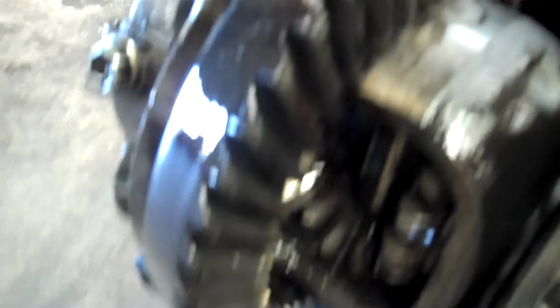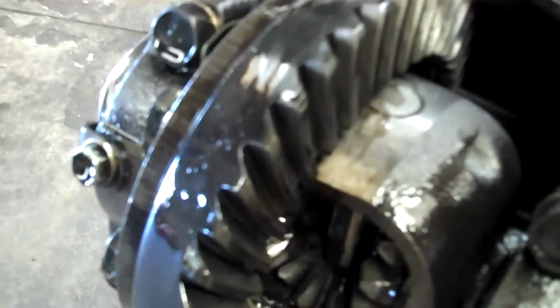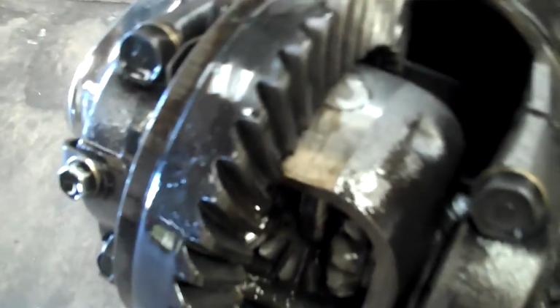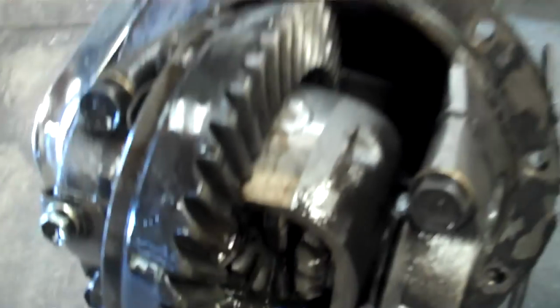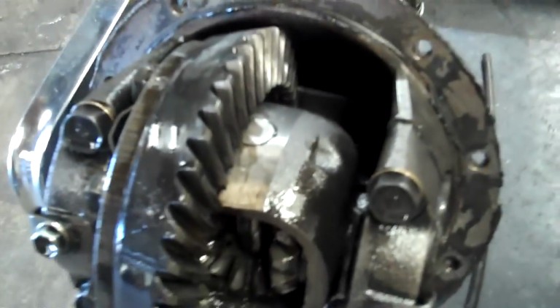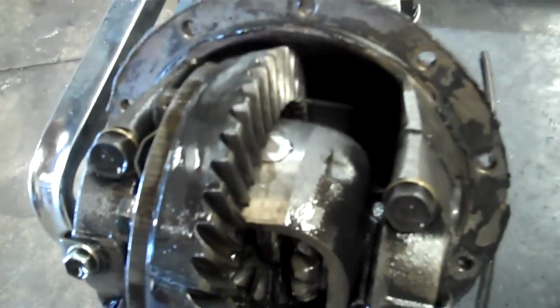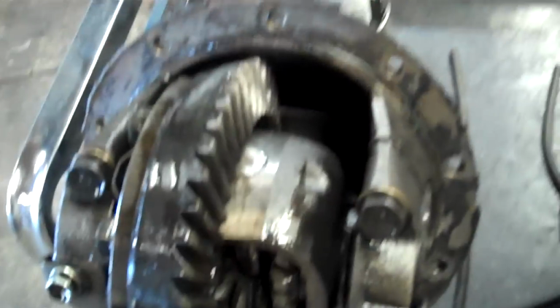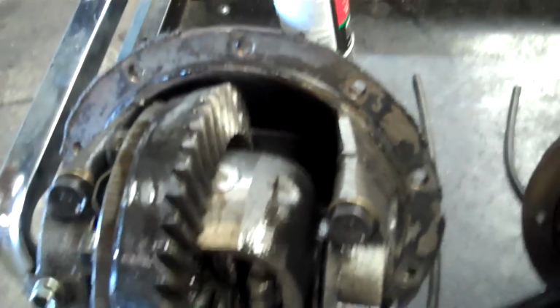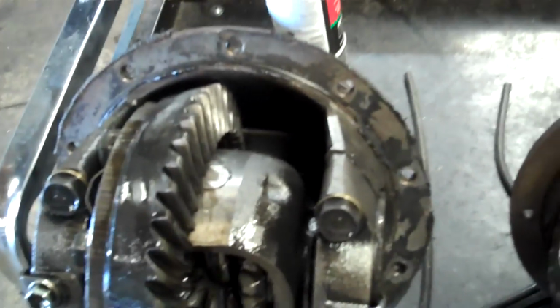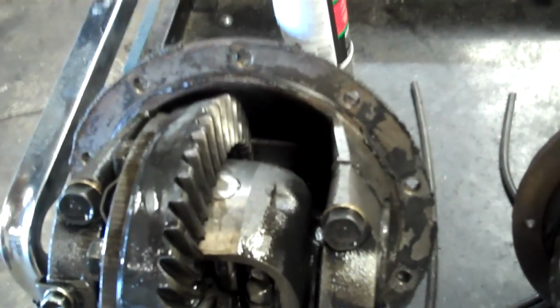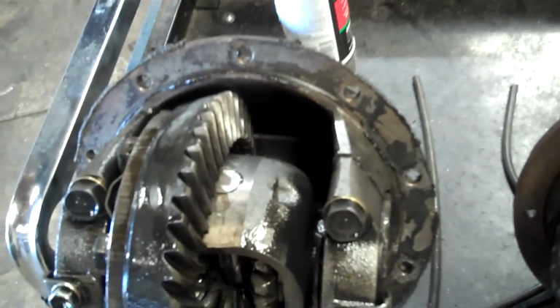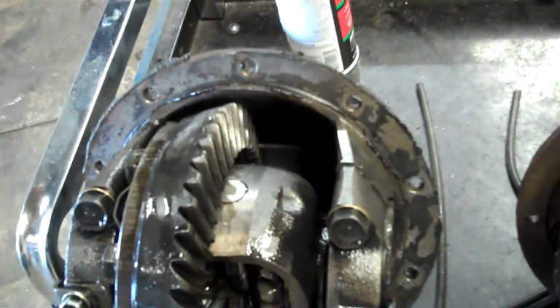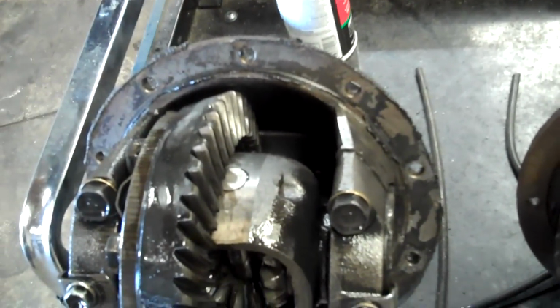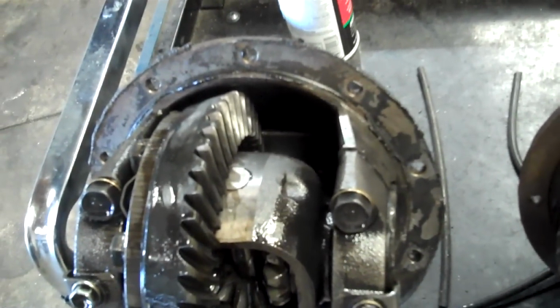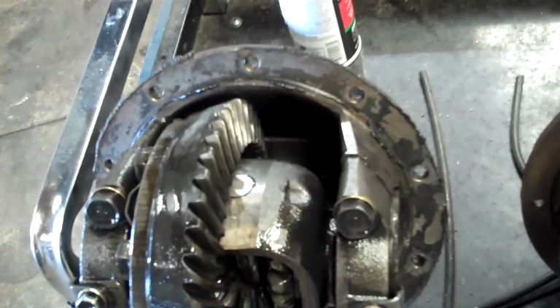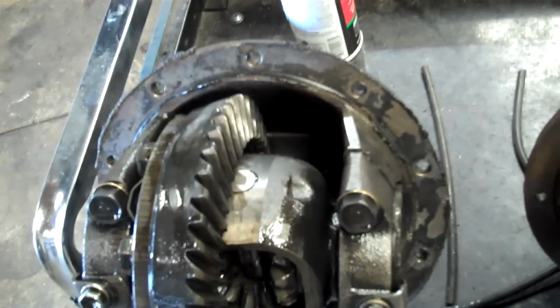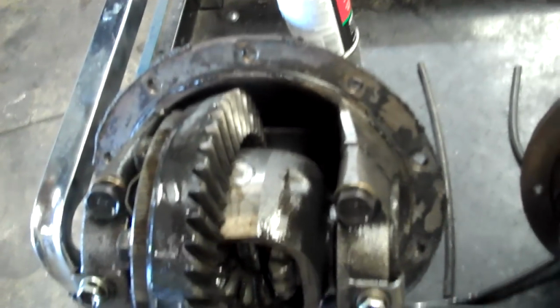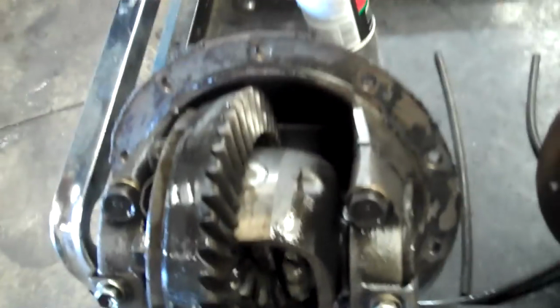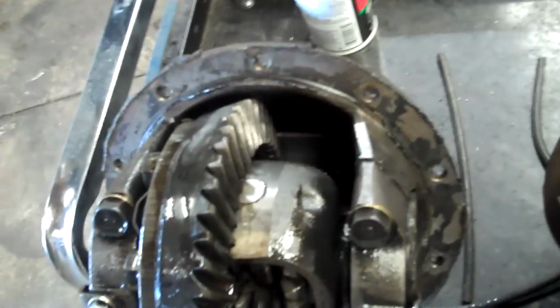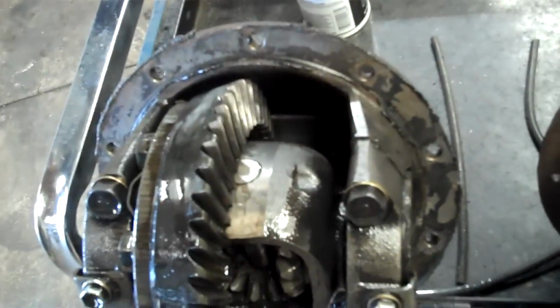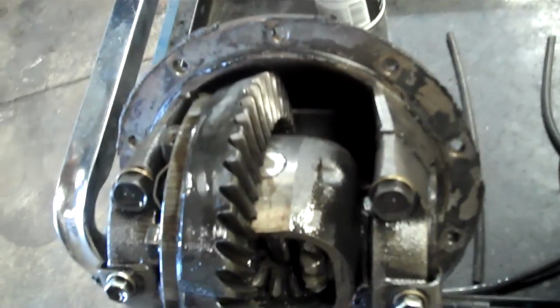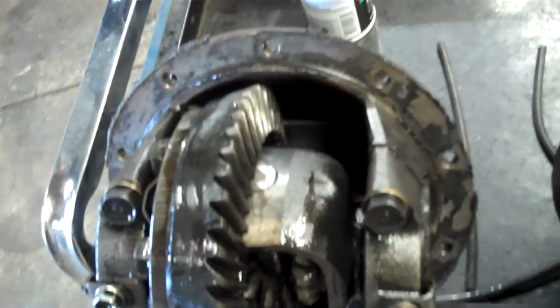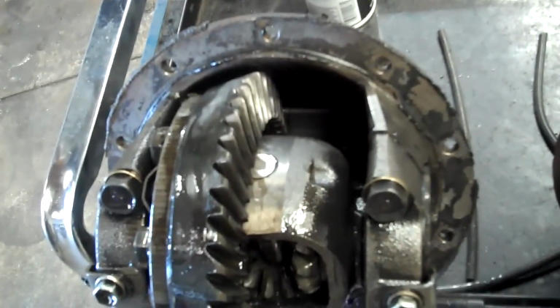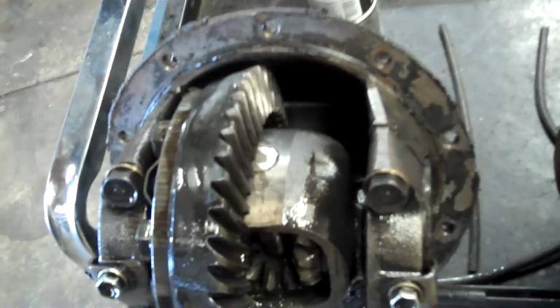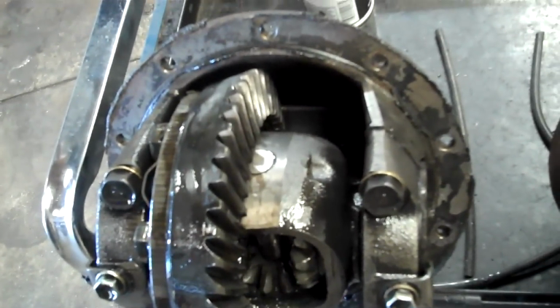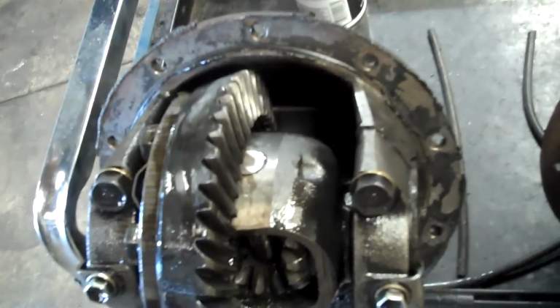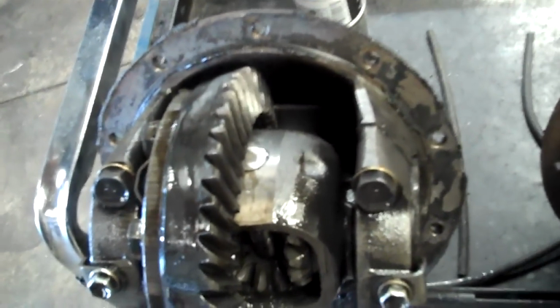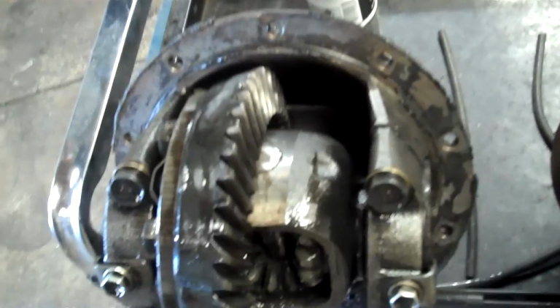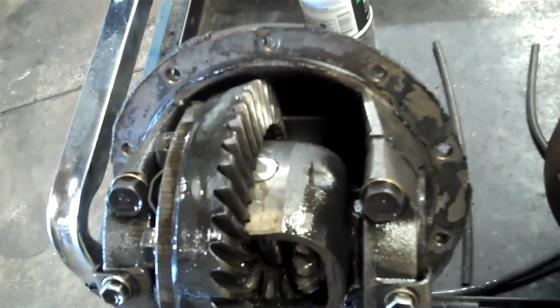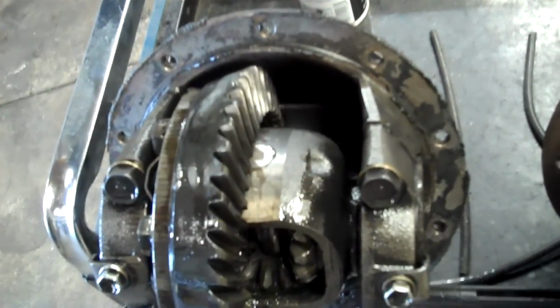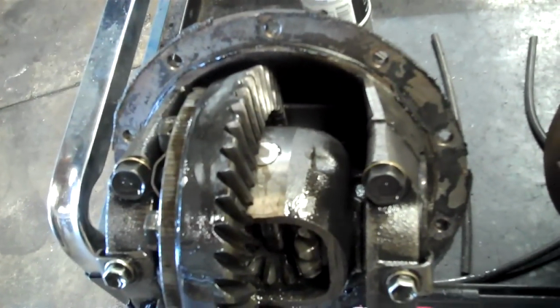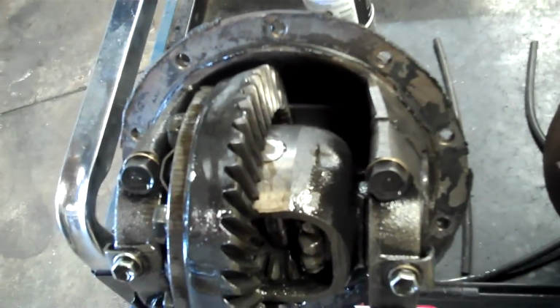Basically what's going on is the actual pinion spacer has collapsed more and has too much clearance, causing the bearing preload to be off, allowing deflection in that actual pinion and causing weird noises under load.